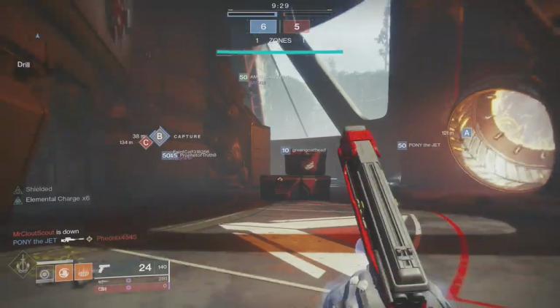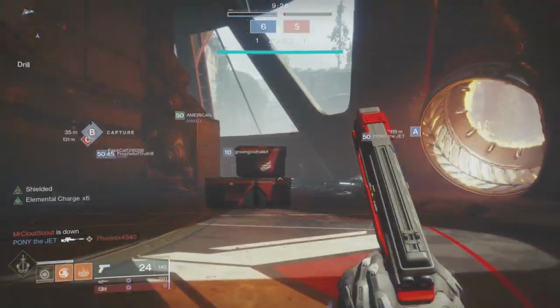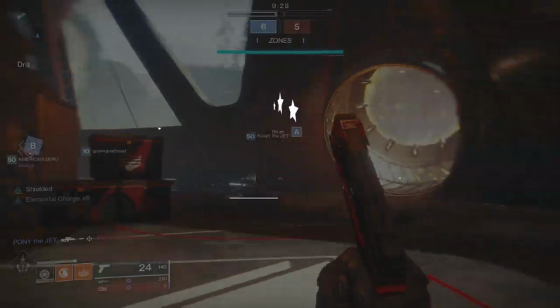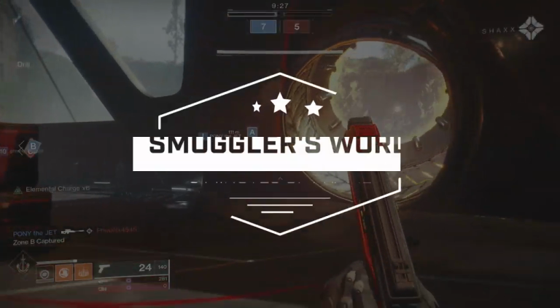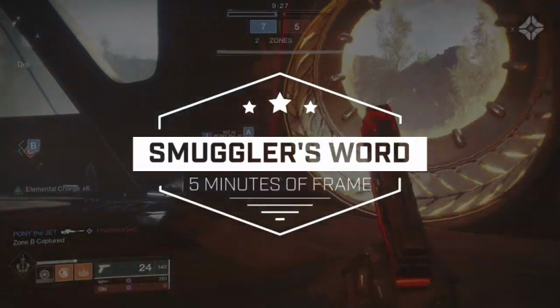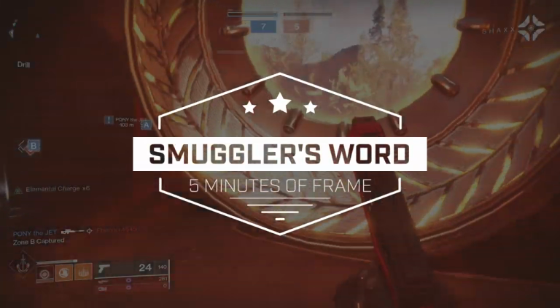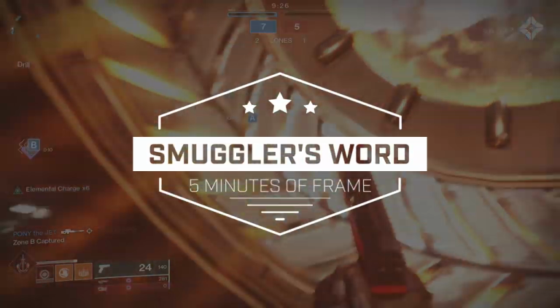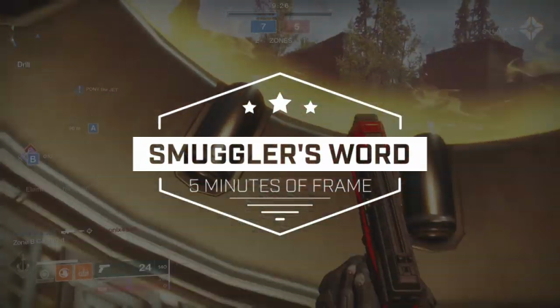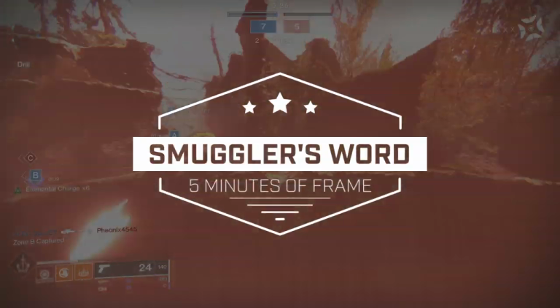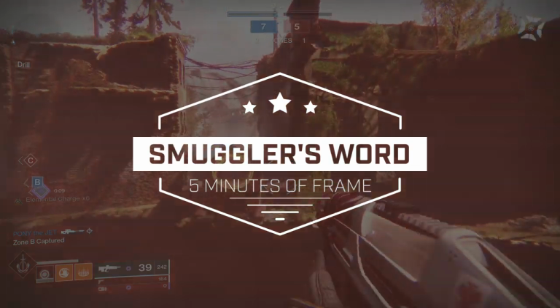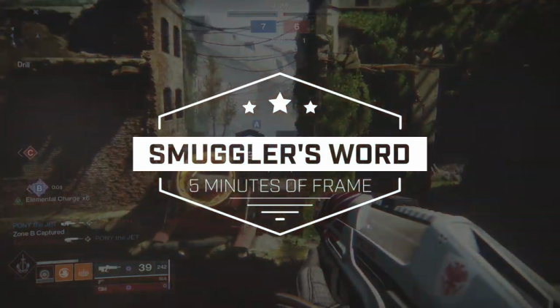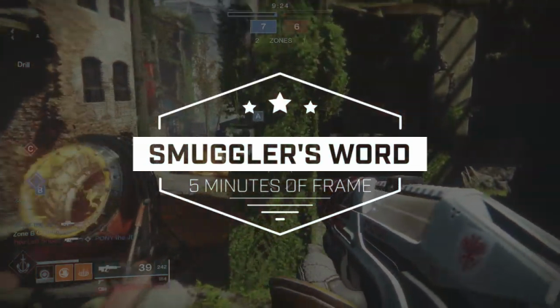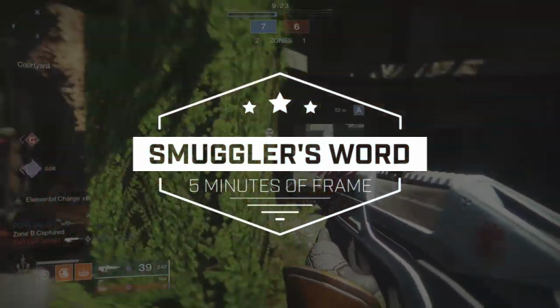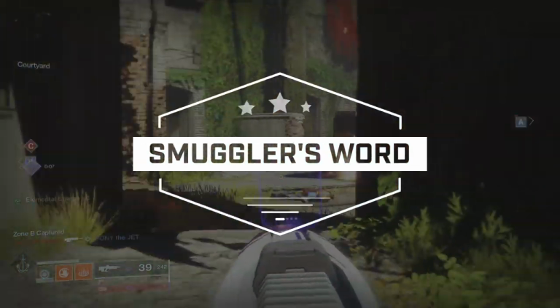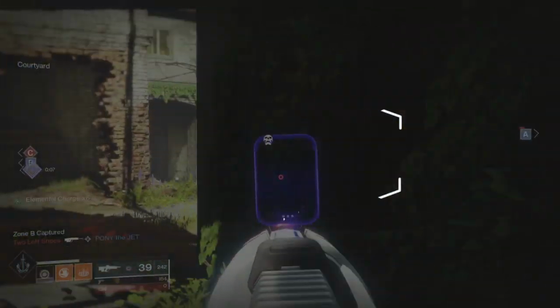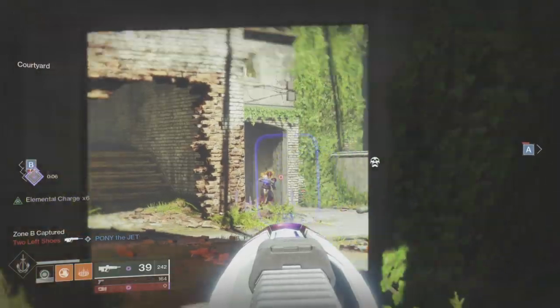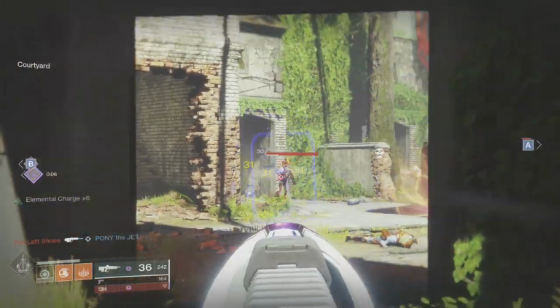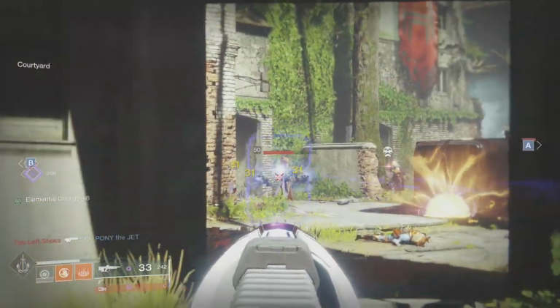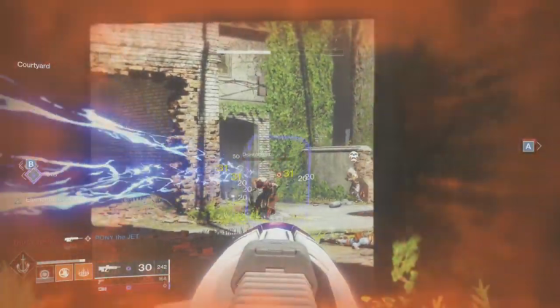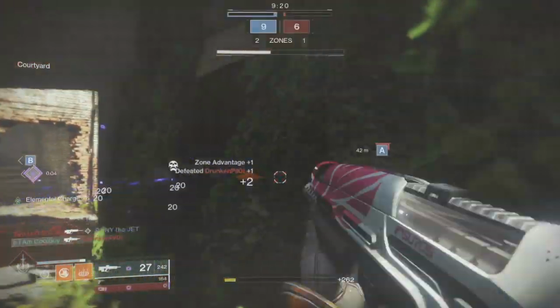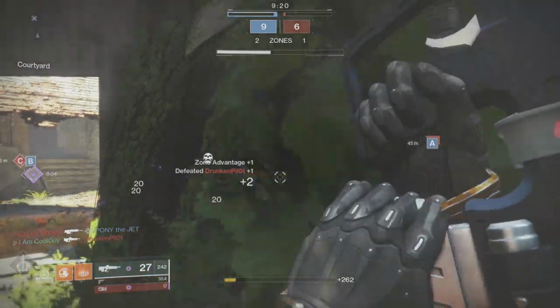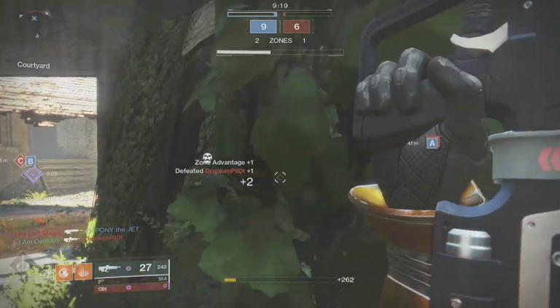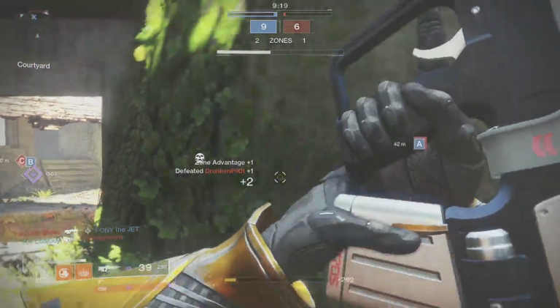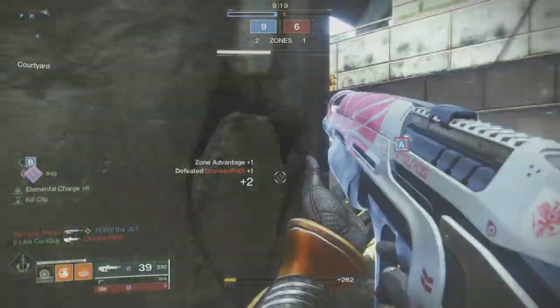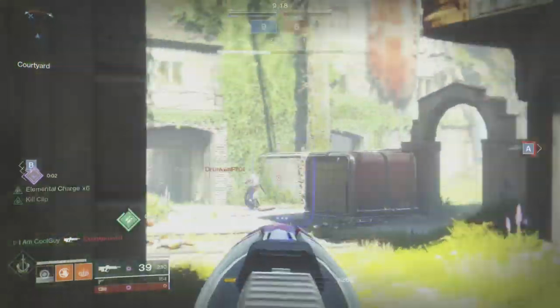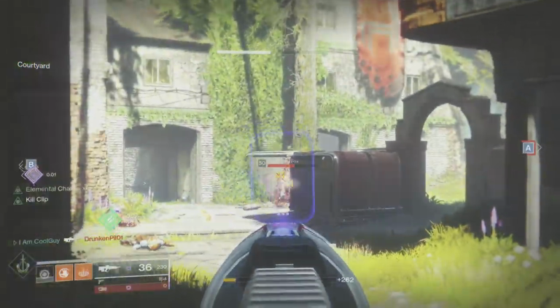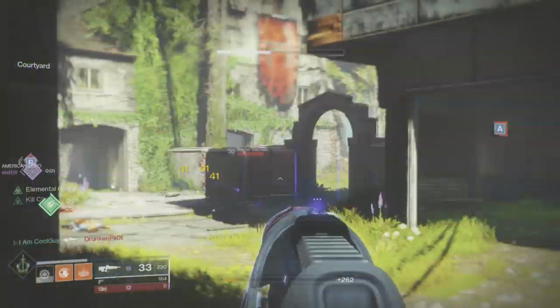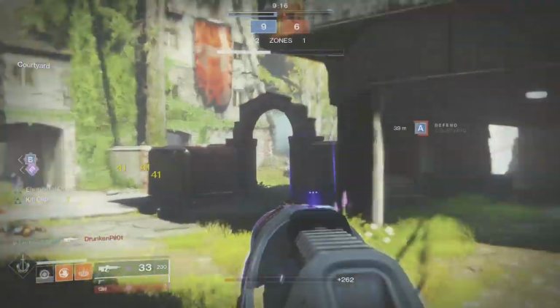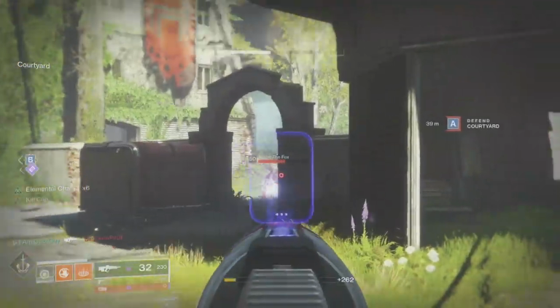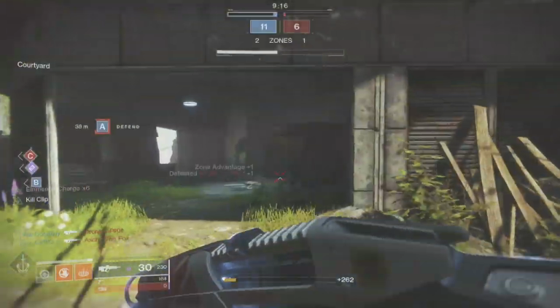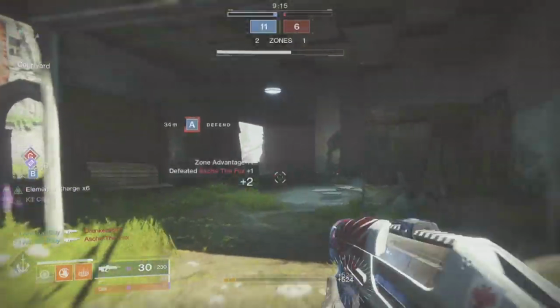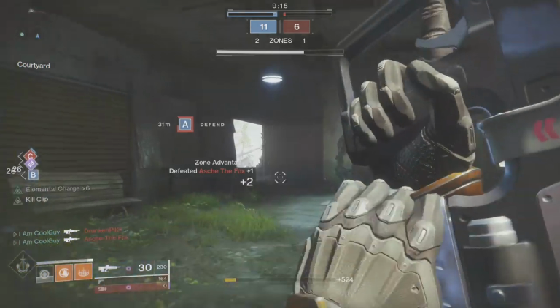Today's video is about the 2-burst aggressive burst sidearm, the Smuggler's Word. There's really only one good way to use this thing, and we'll discuss that in a bit. You don't see these at all — you don't see them used, you don't see them talked about. You kind of ask yourself: they're in the game, but are they really in the game?